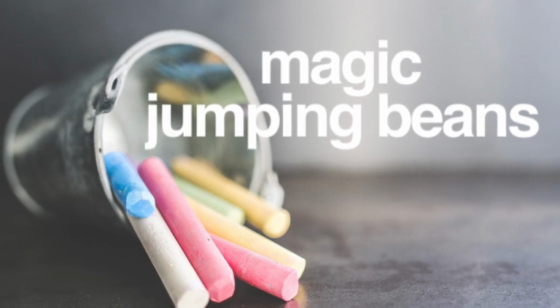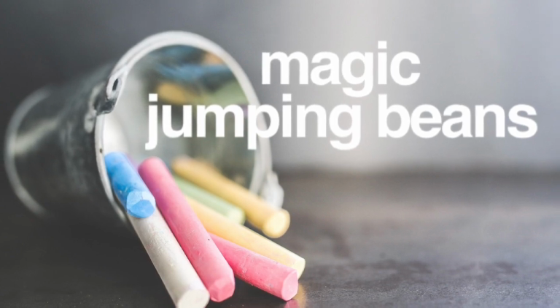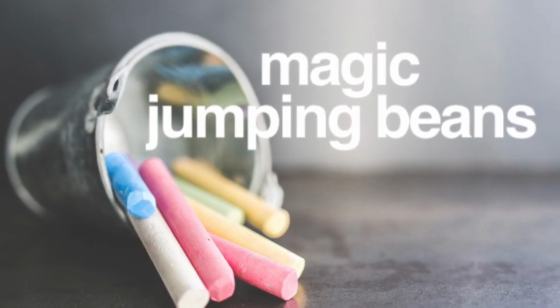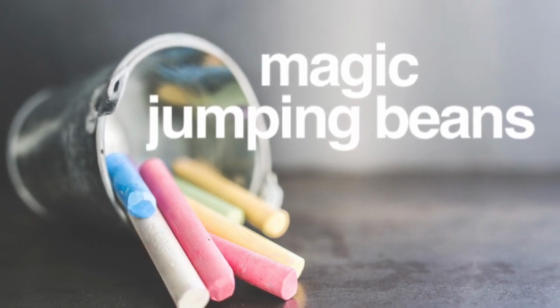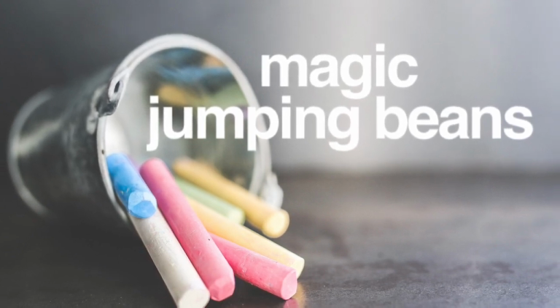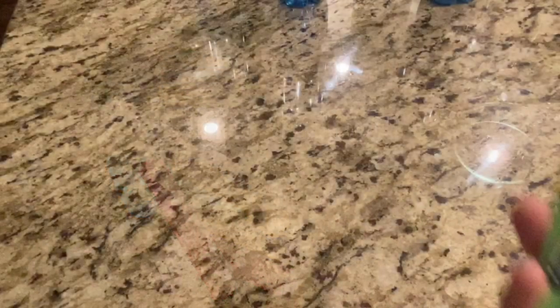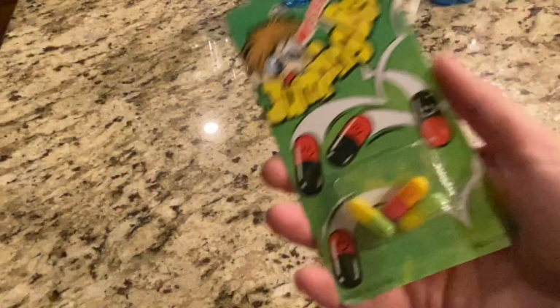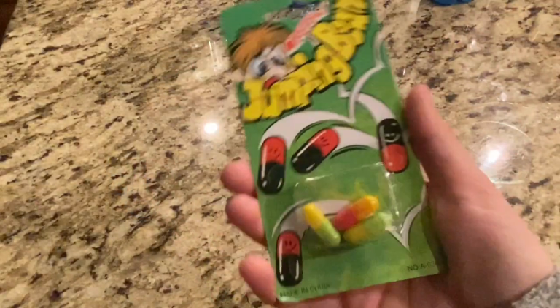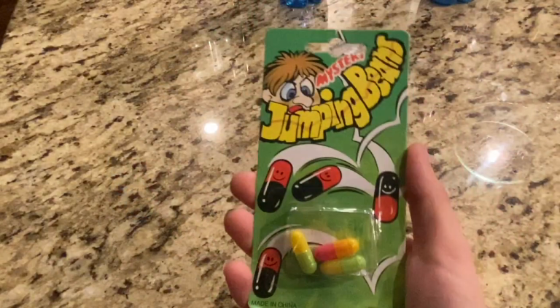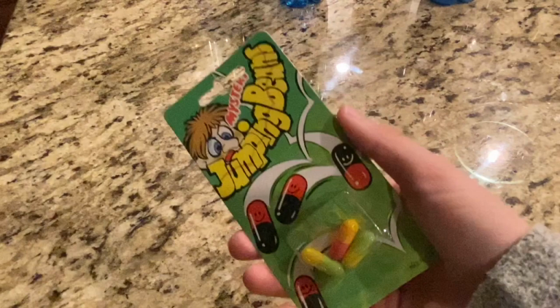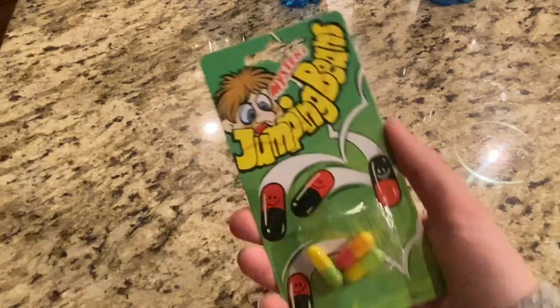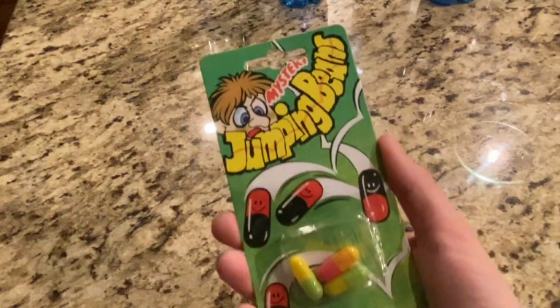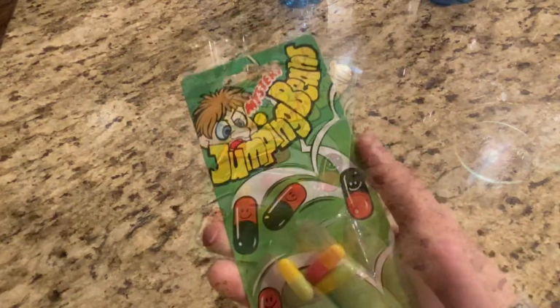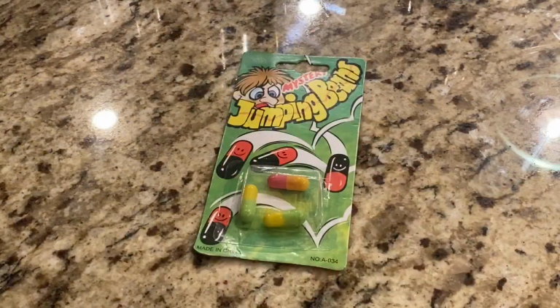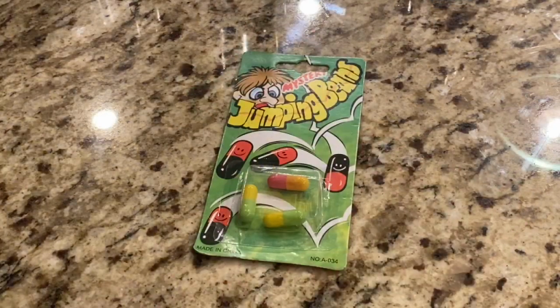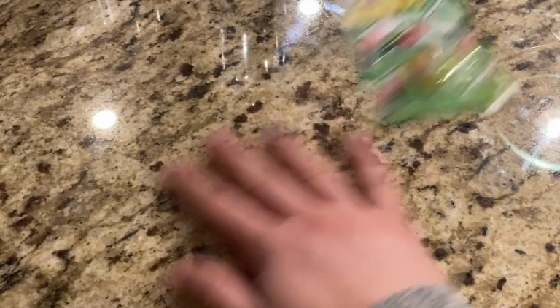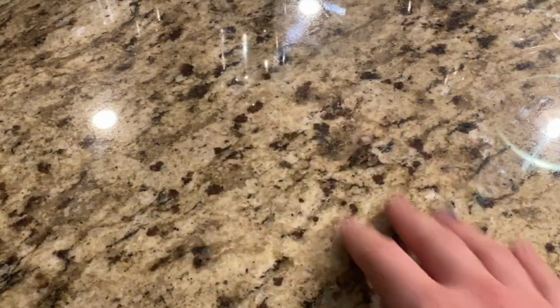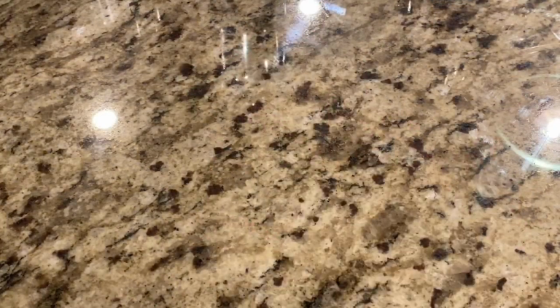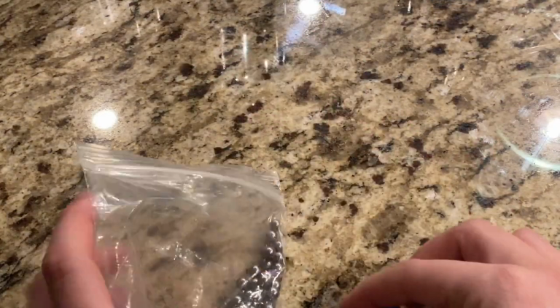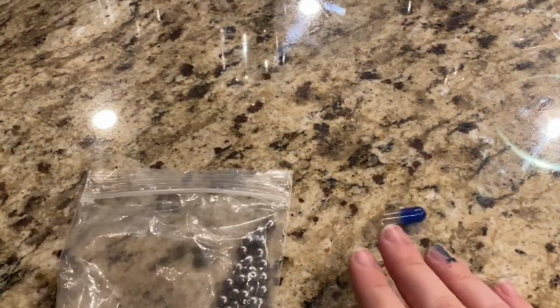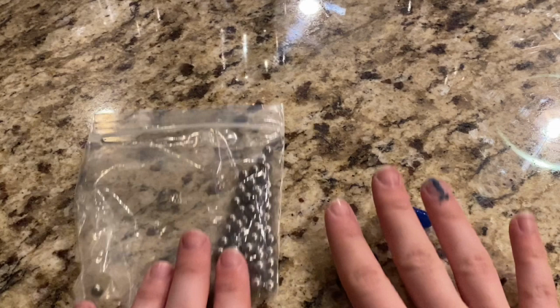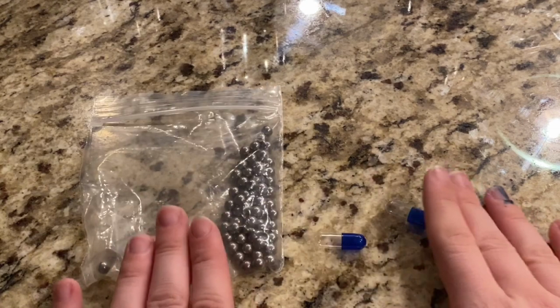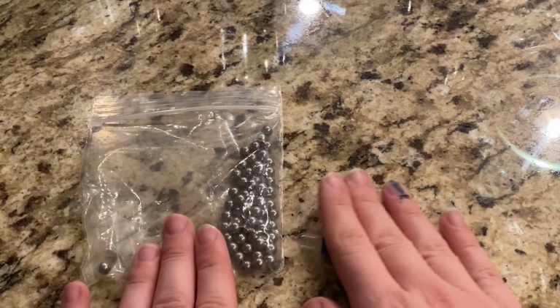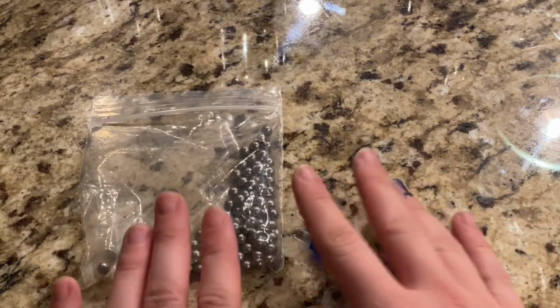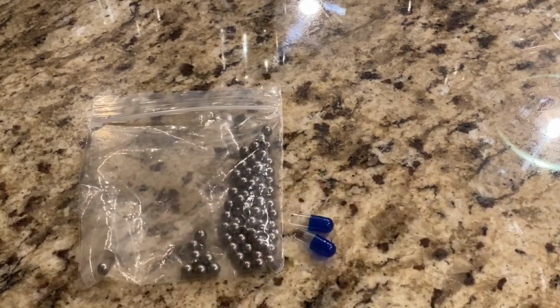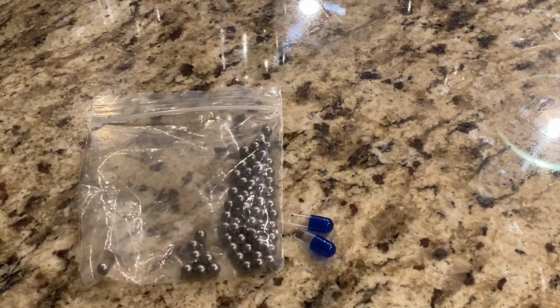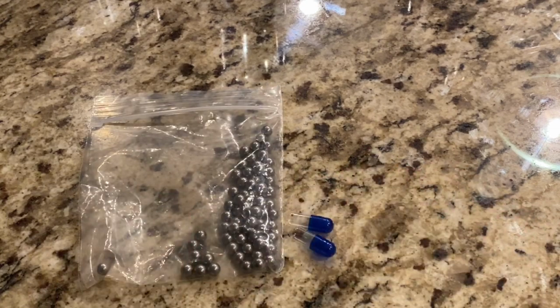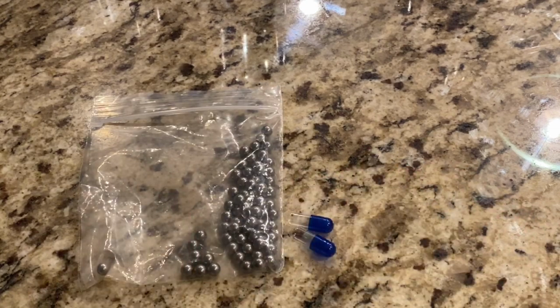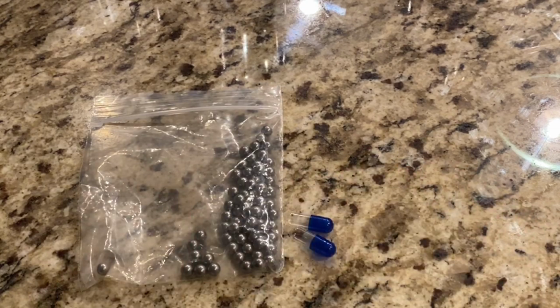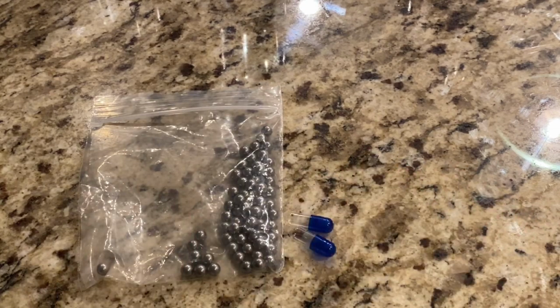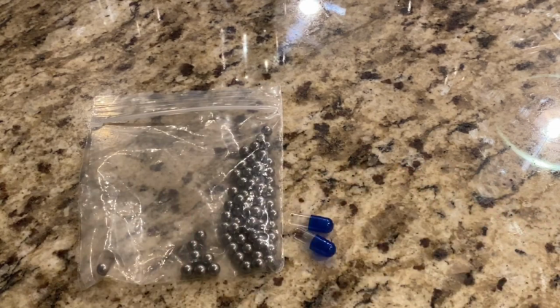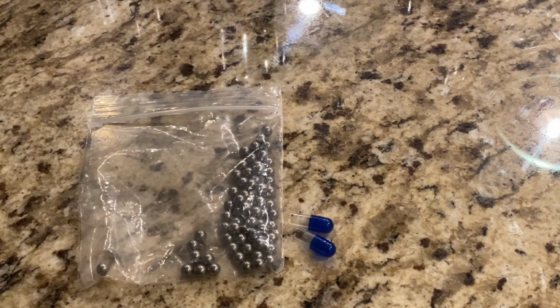Today we will be making magic jumping beans. Remember those things from your childhood? Well, throw them away because we're making our own. All you'll need for this science activity is small BBs and empty medicine capsules.